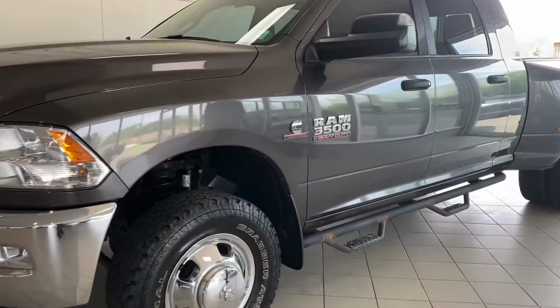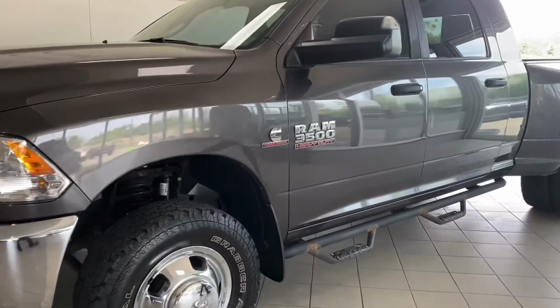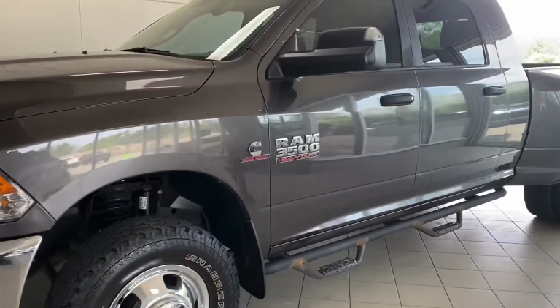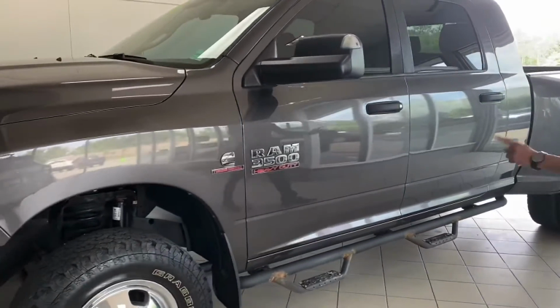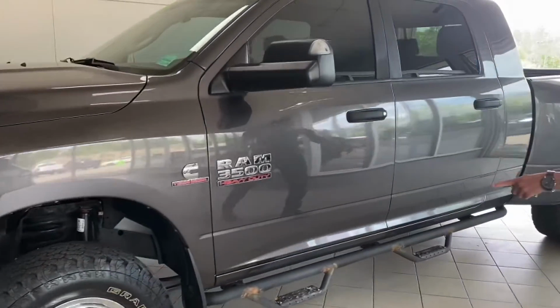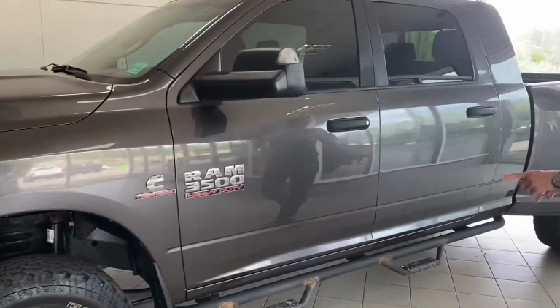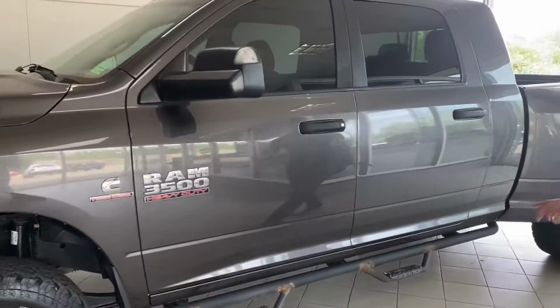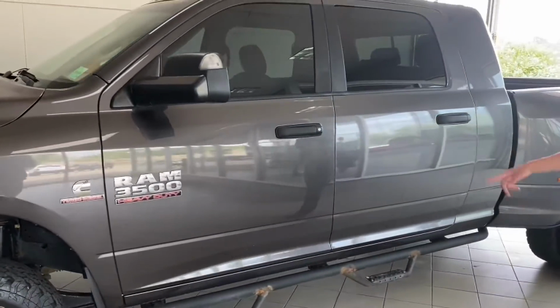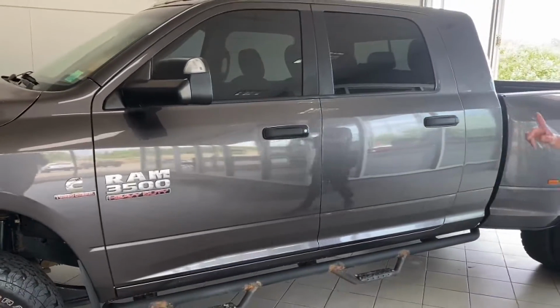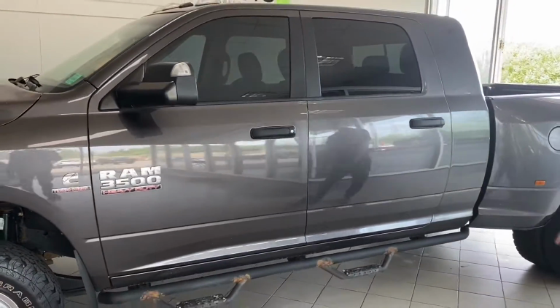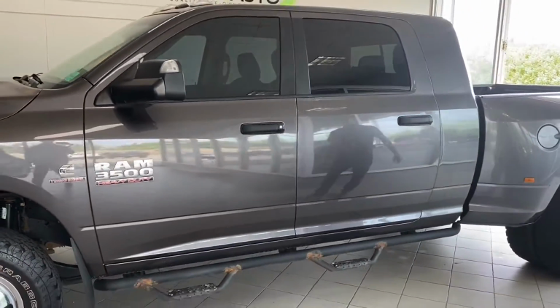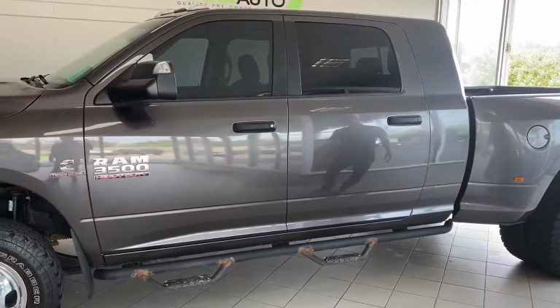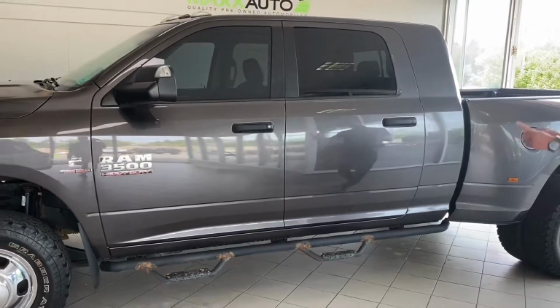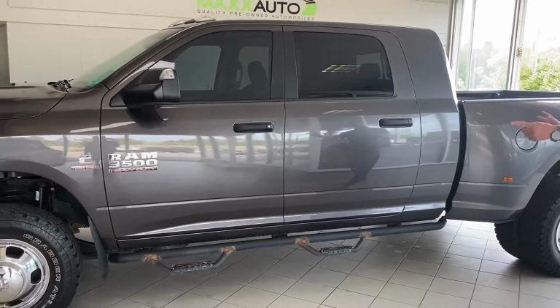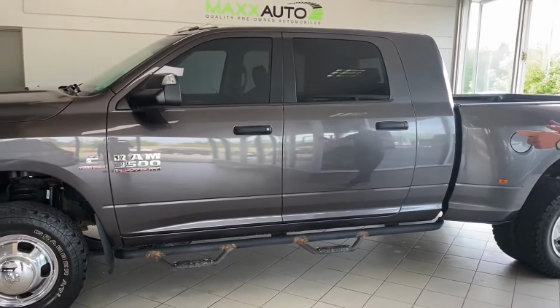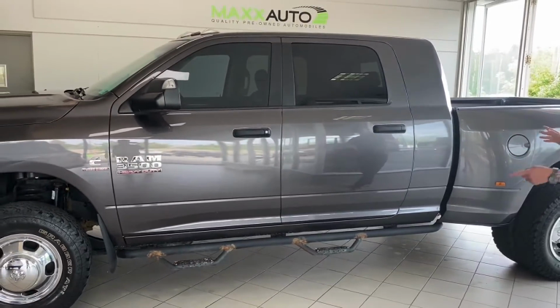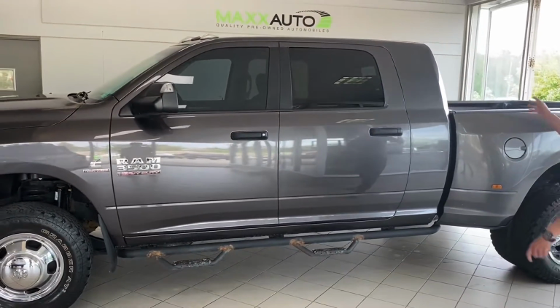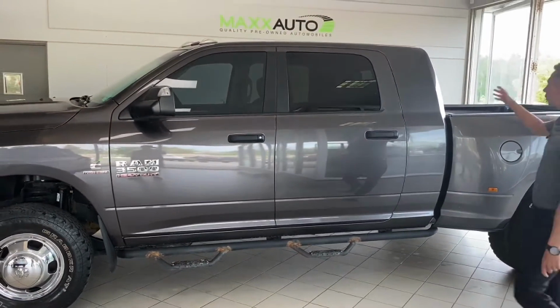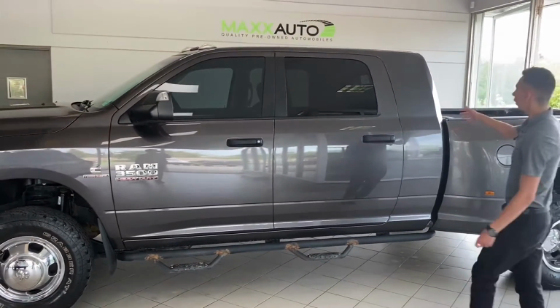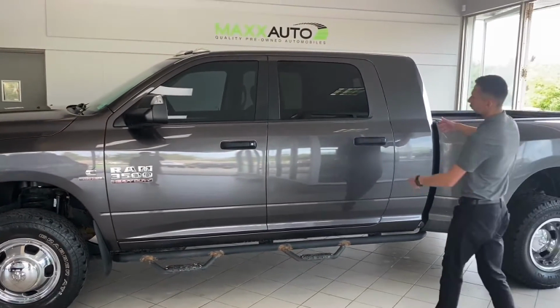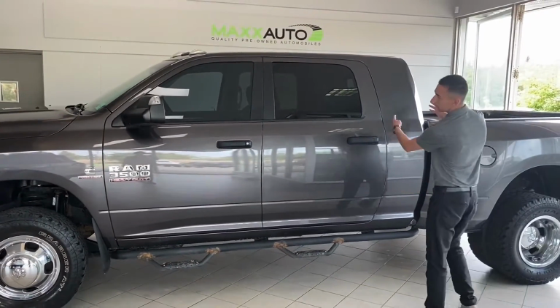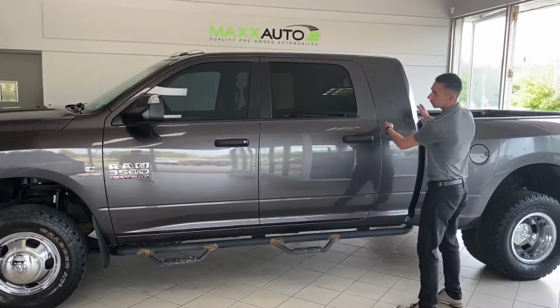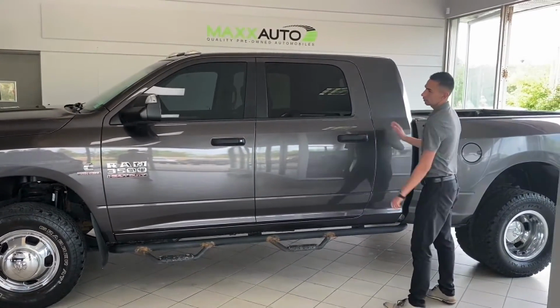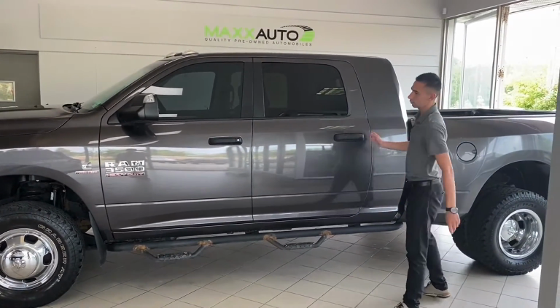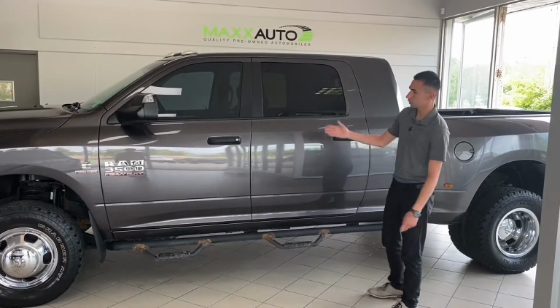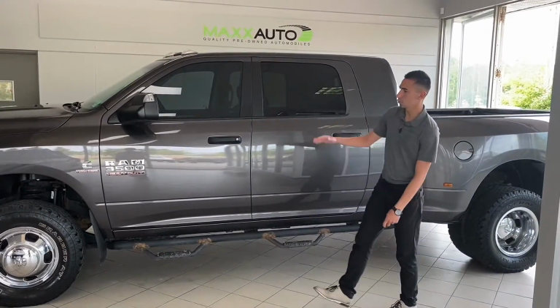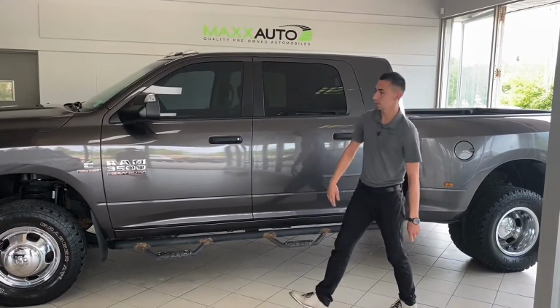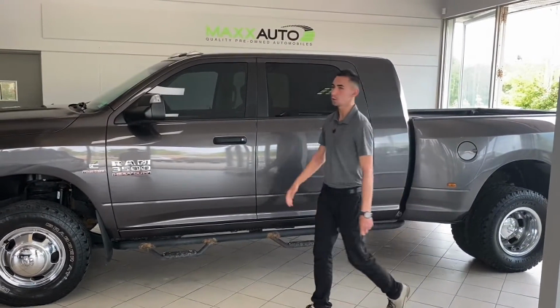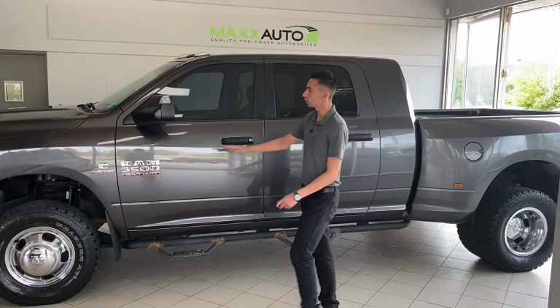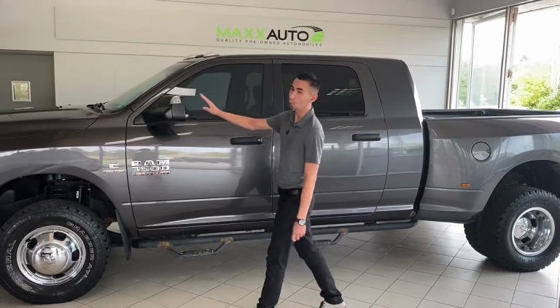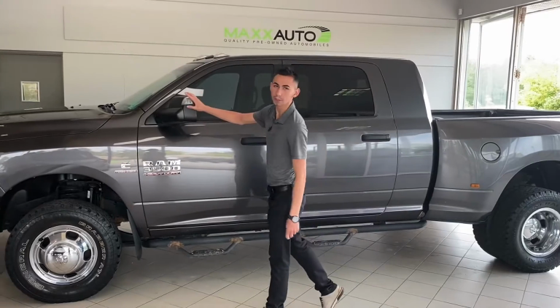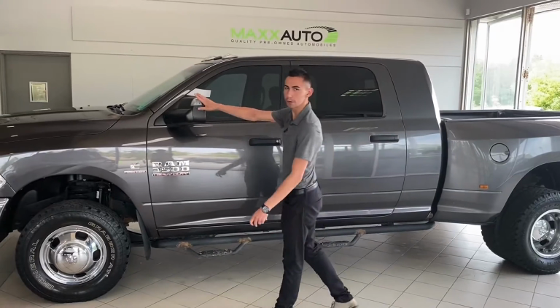It has these super cool rock slider side steps. As I mentioned, it's a mega cab so you've got the large rear back, full size crew cab doors, and tow mirrors in the front.